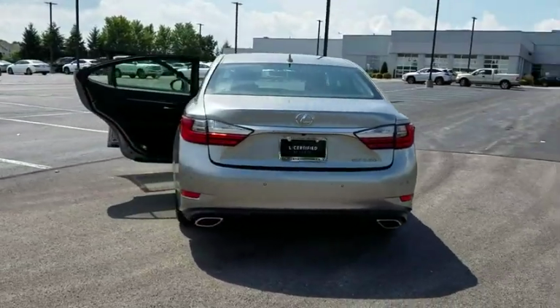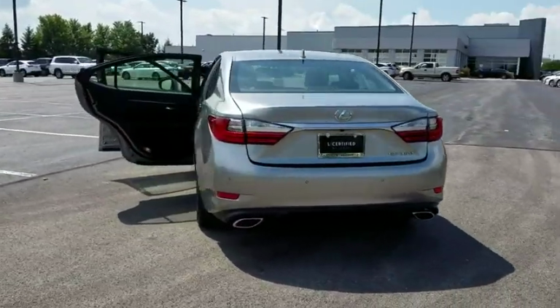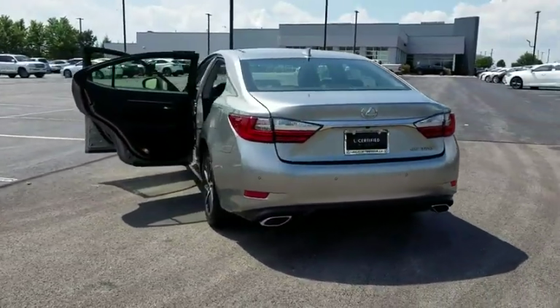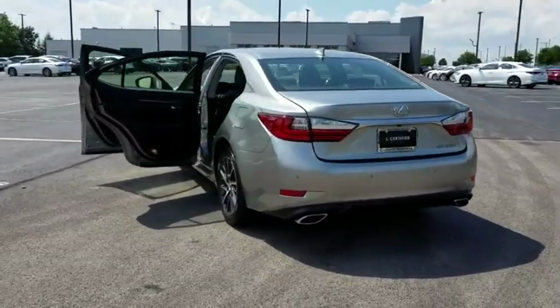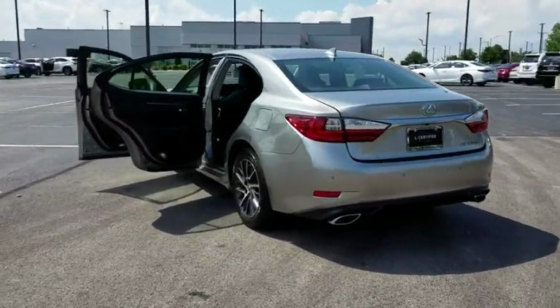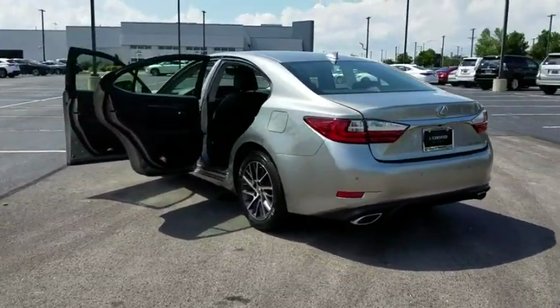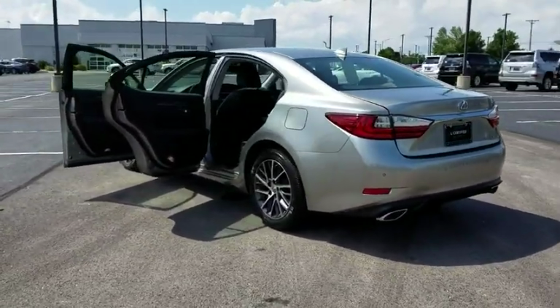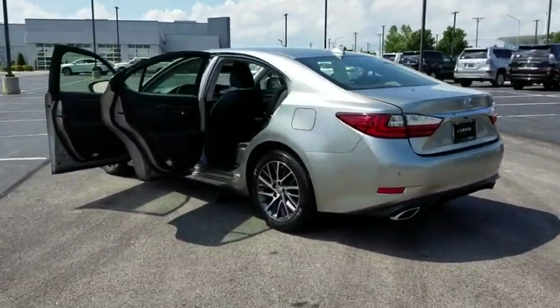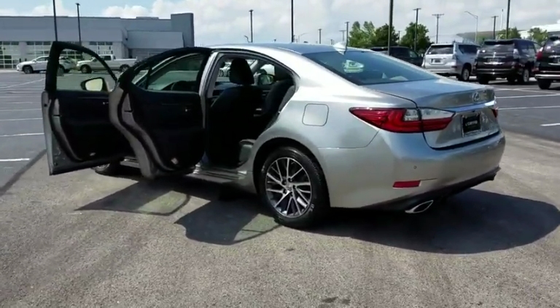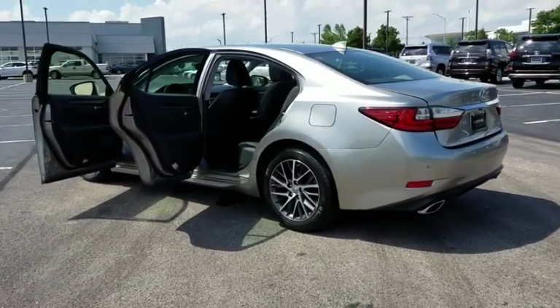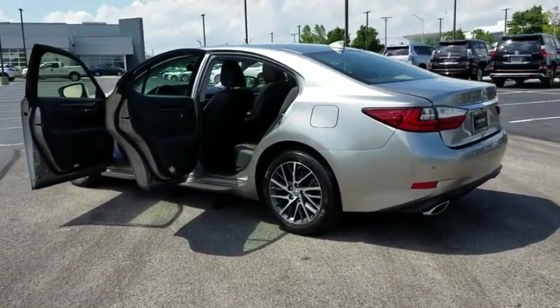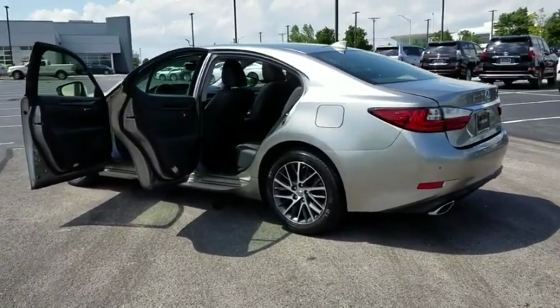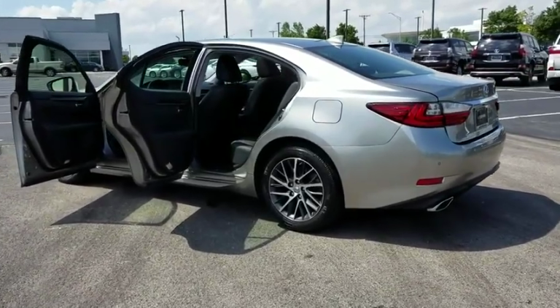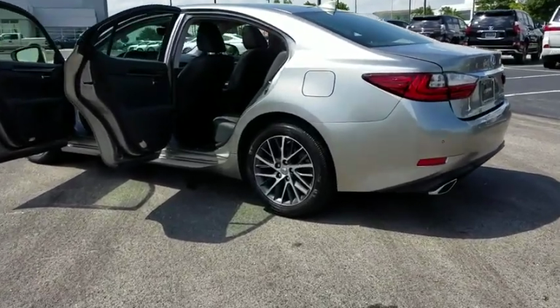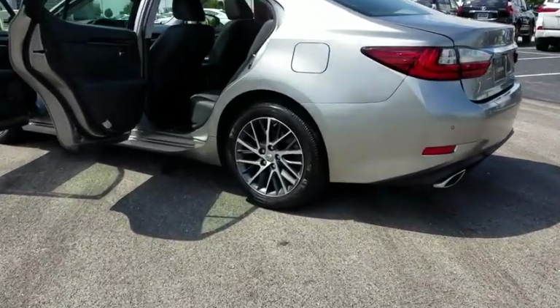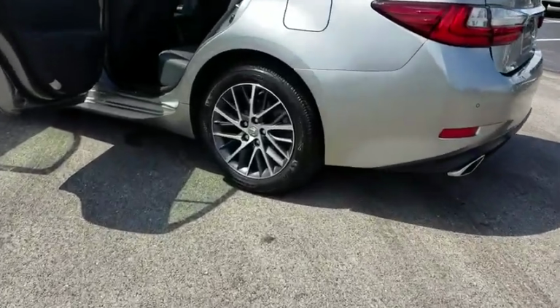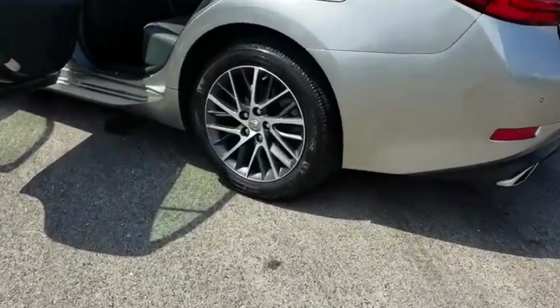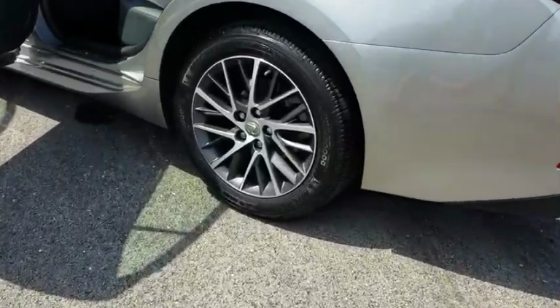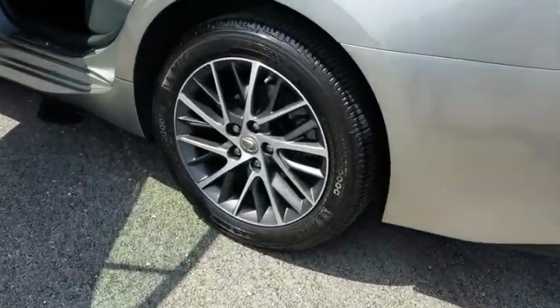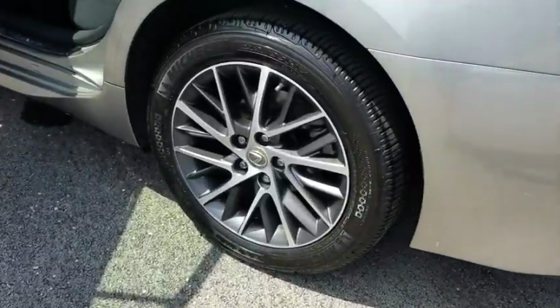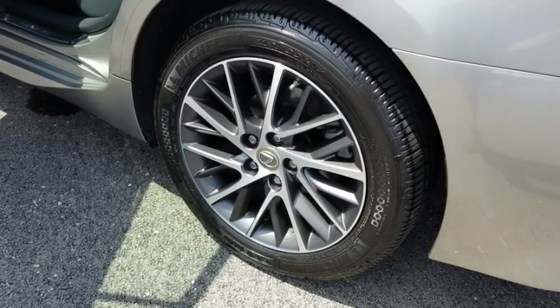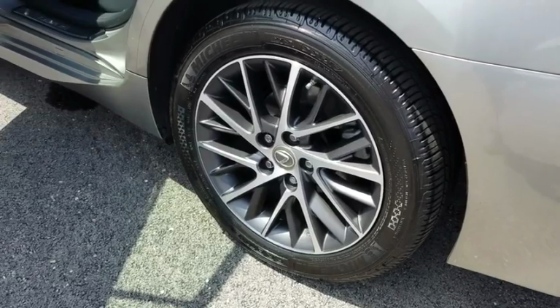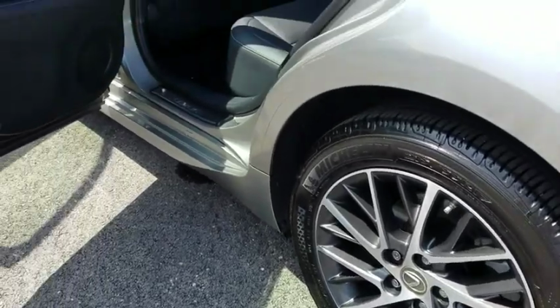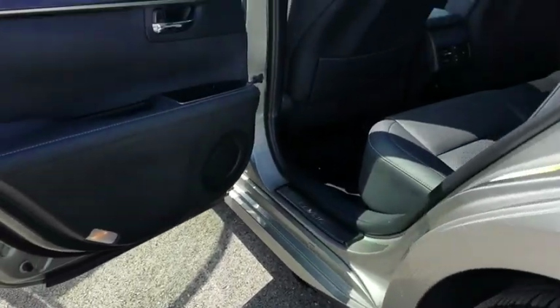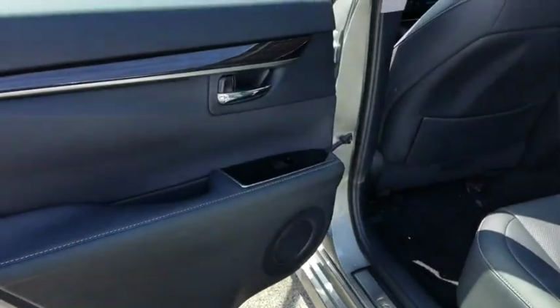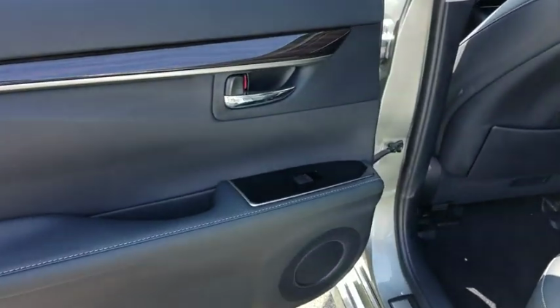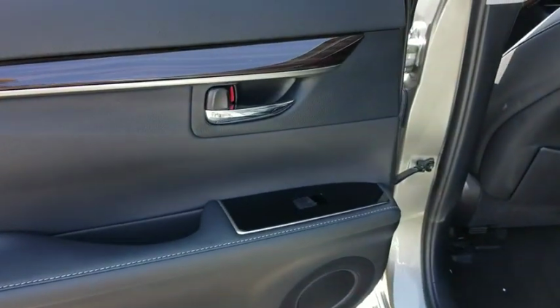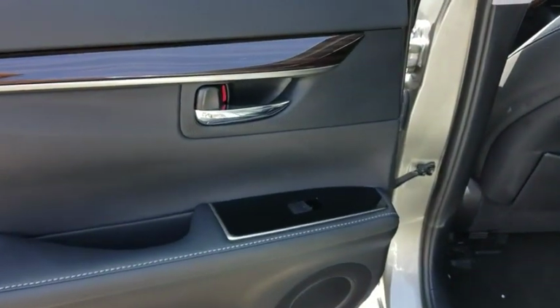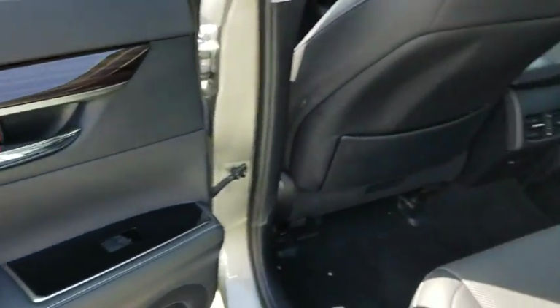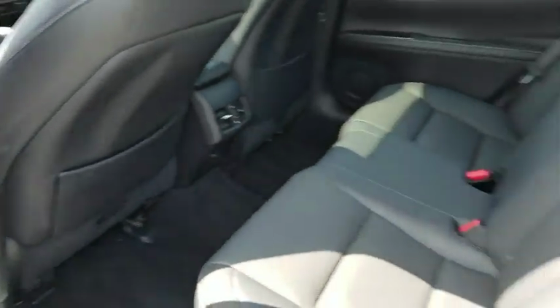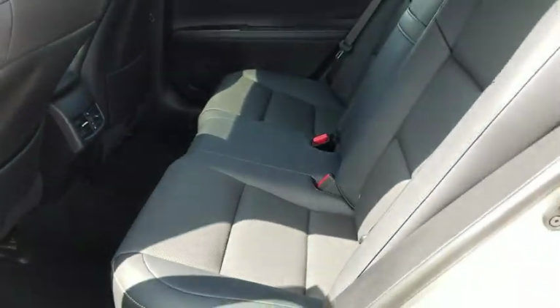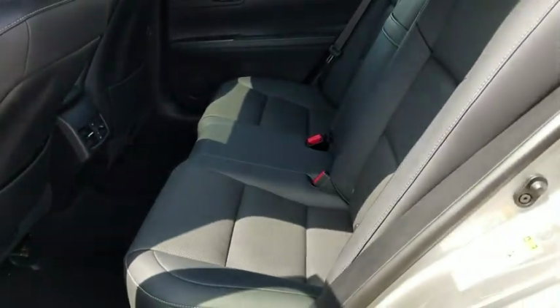A 3.5 liter V6 engine propels the ES from 0 to 60 miles per hour in 6.8 seconds. And the countless standard interior features transport you to a new level of luxury and convenience.